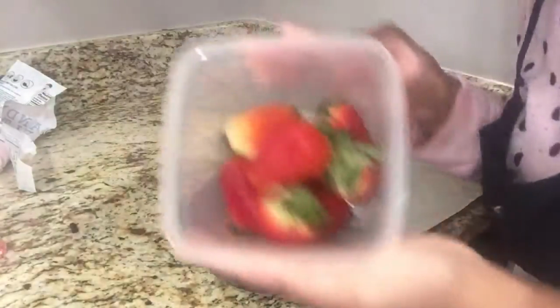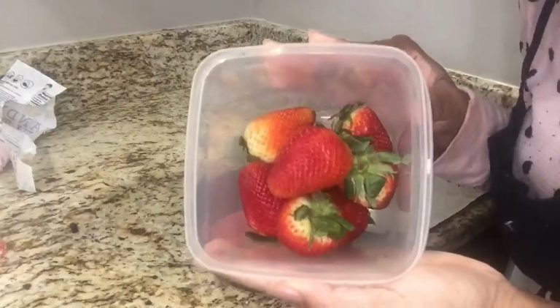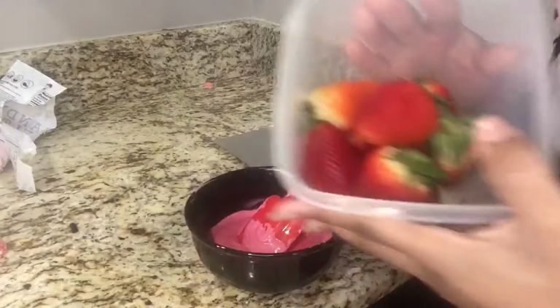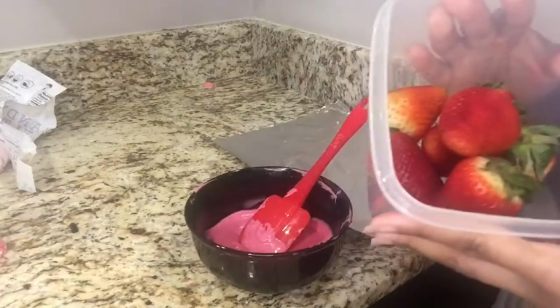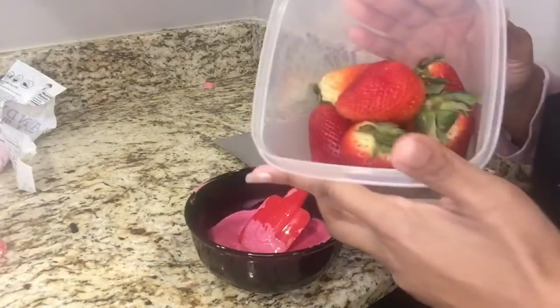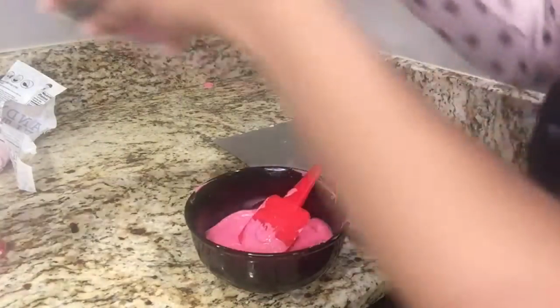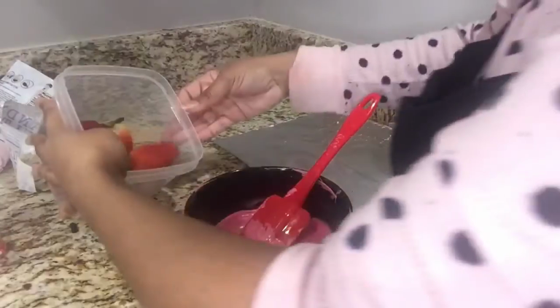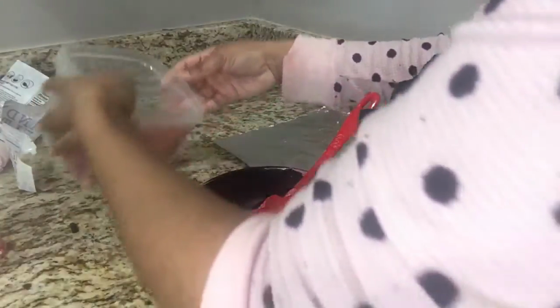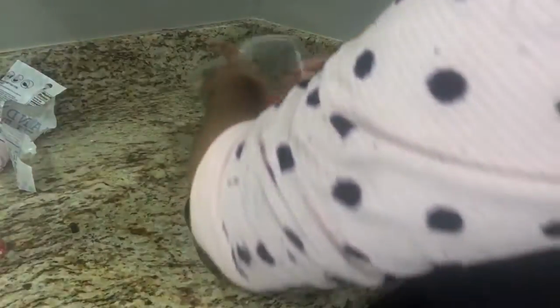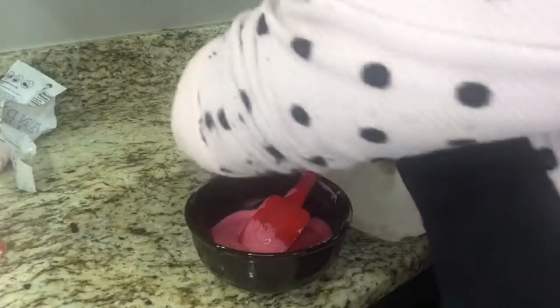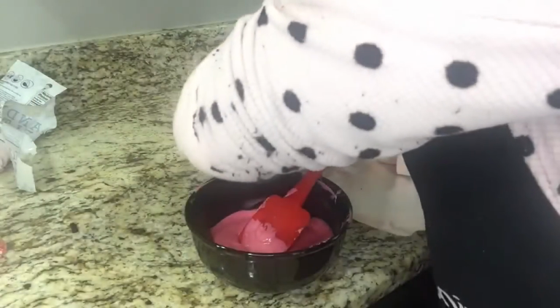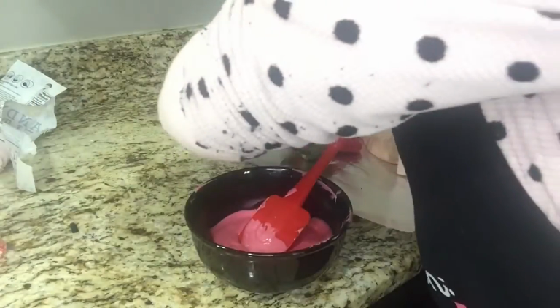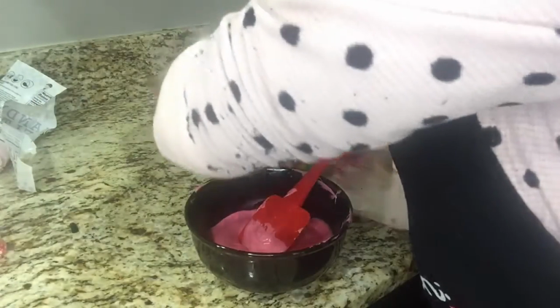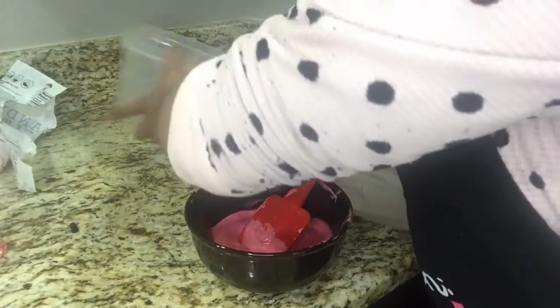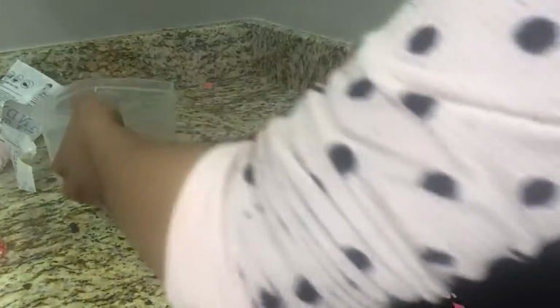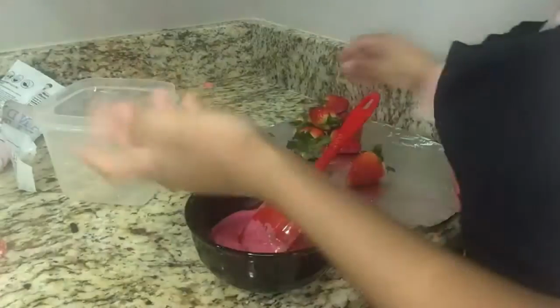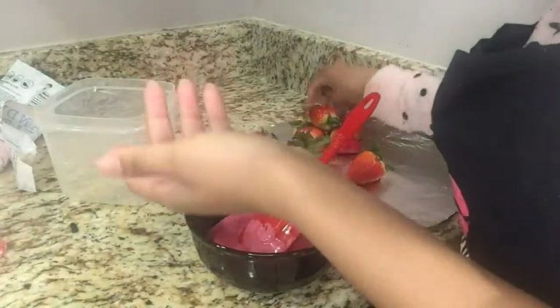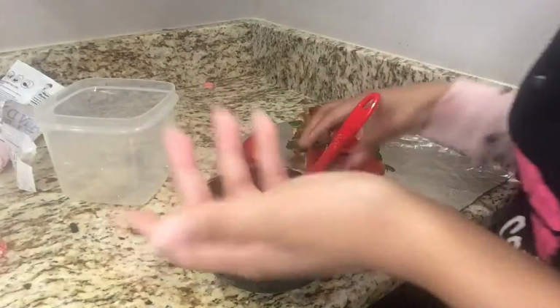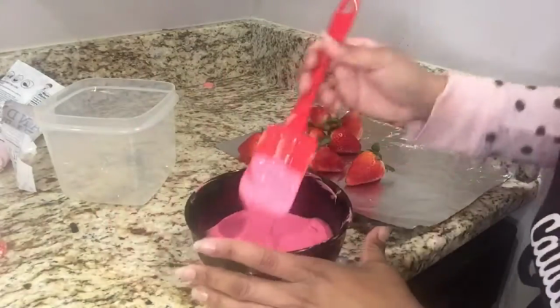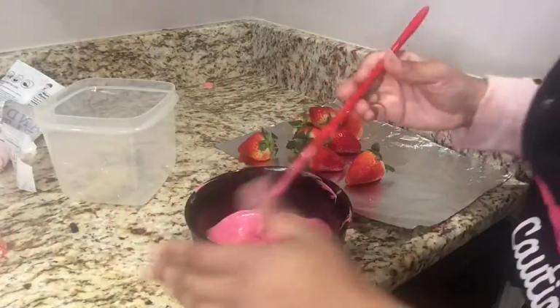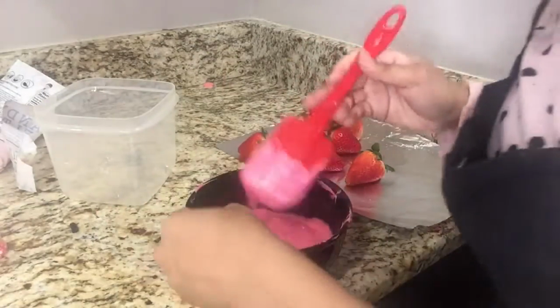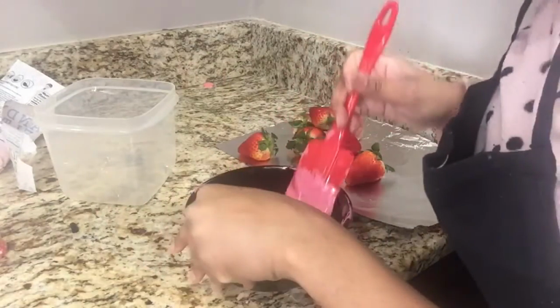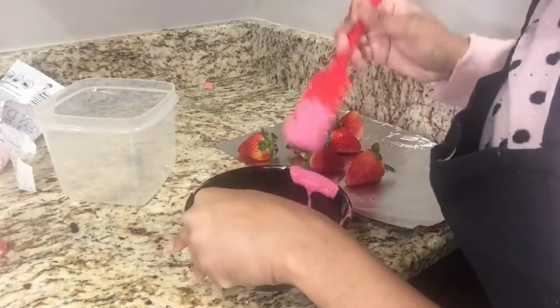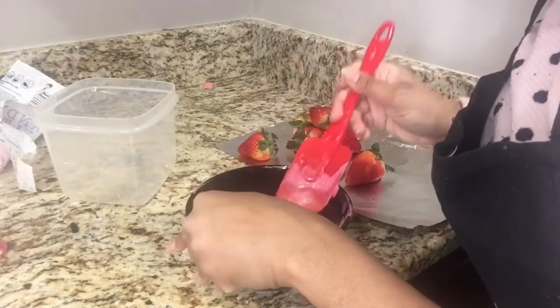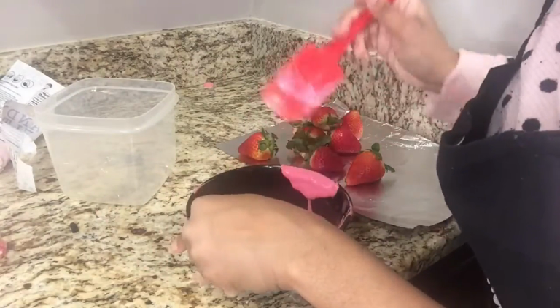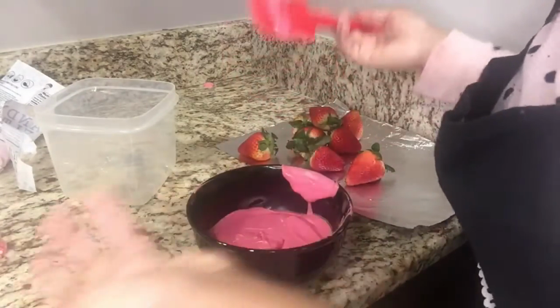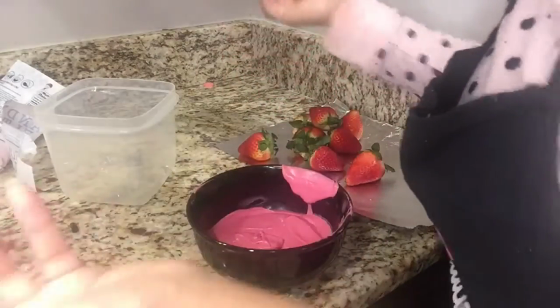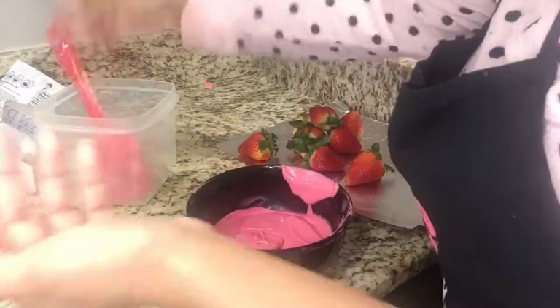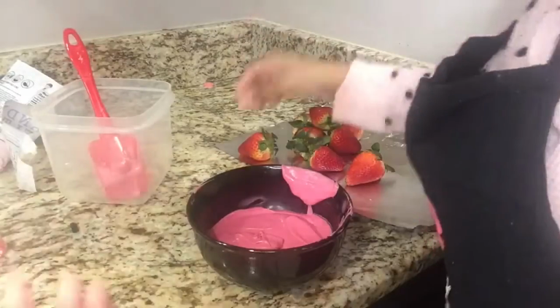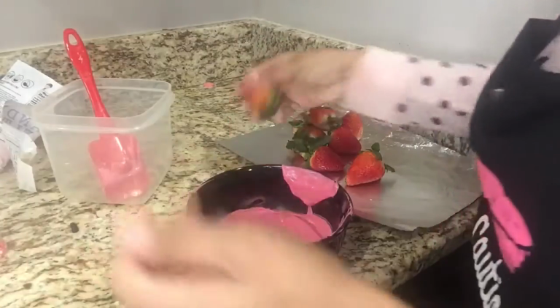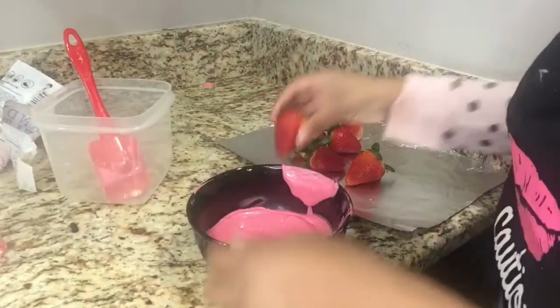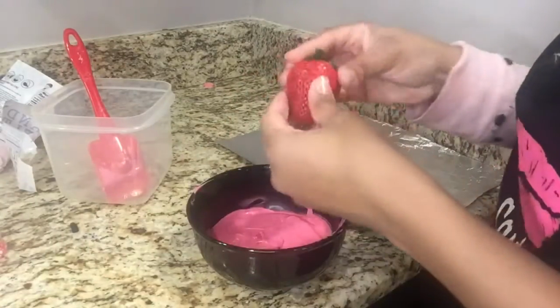Now for the next step, obviously you have to have strawberries for chocolate covered strawberries. These are already washed — I'm just going to put them right here. We always wash our strawberries before we put them in the fridge anyway.